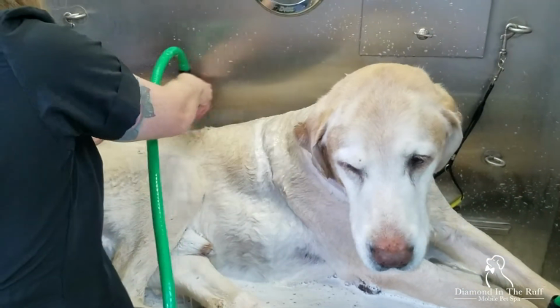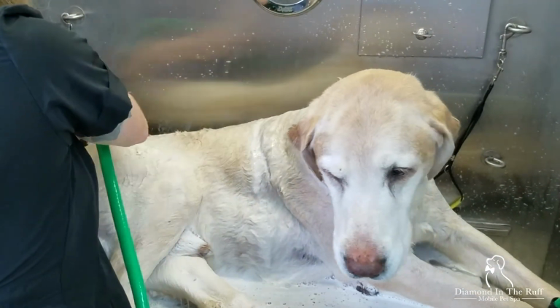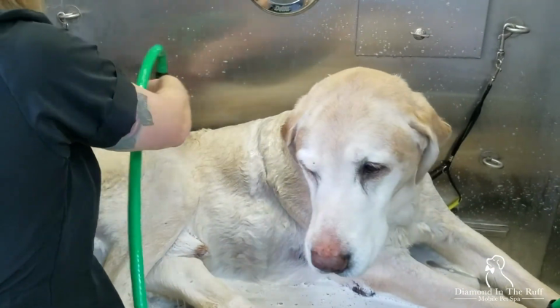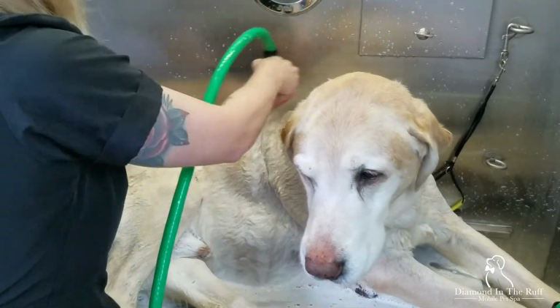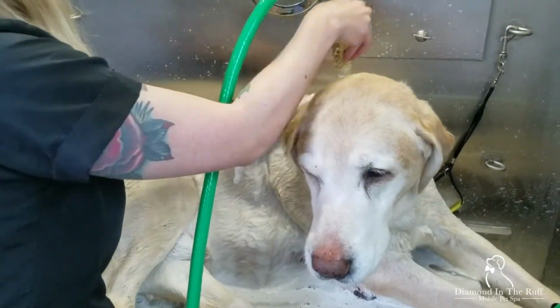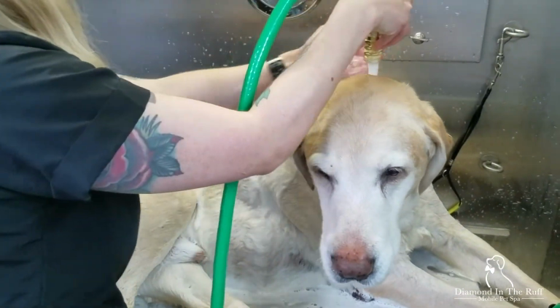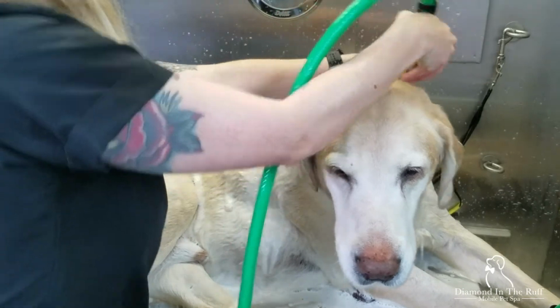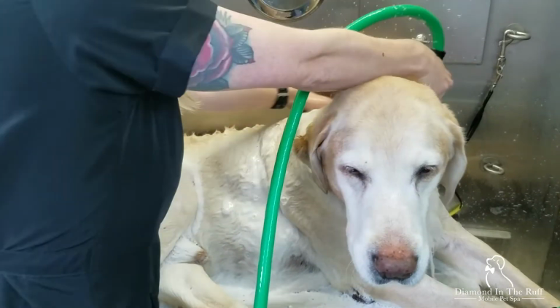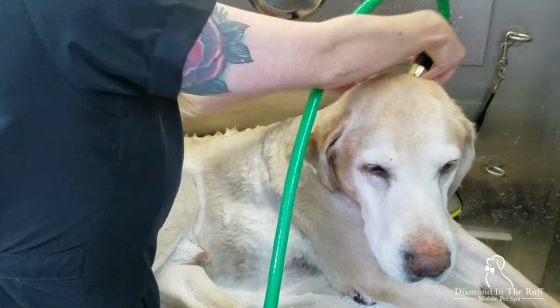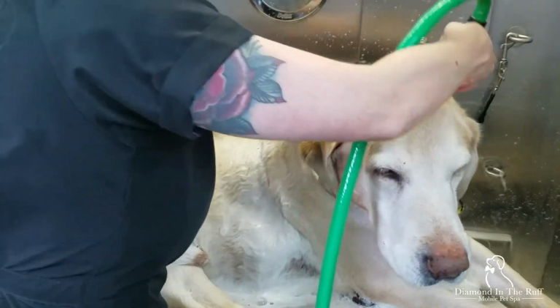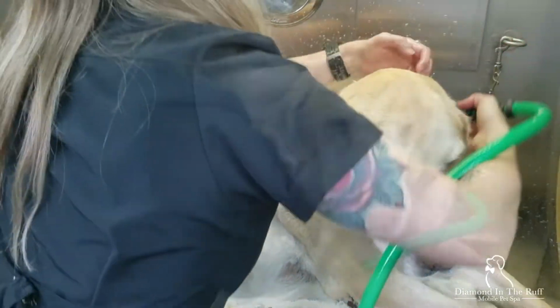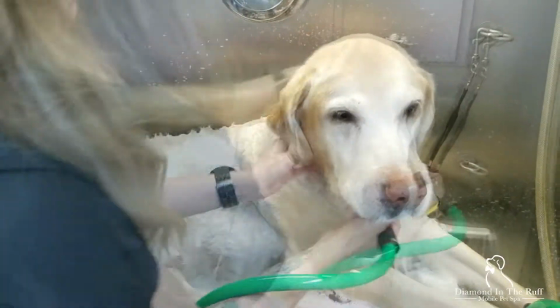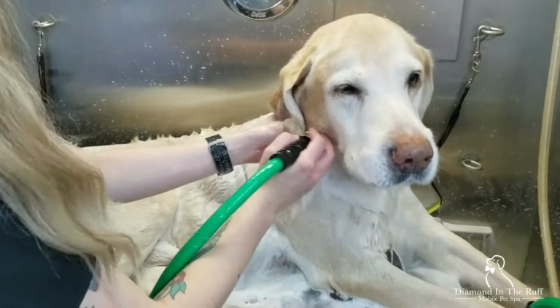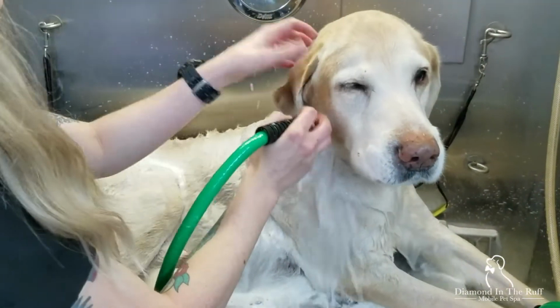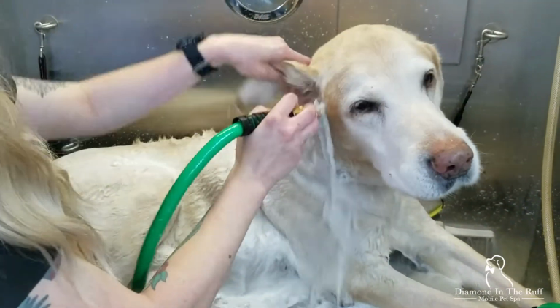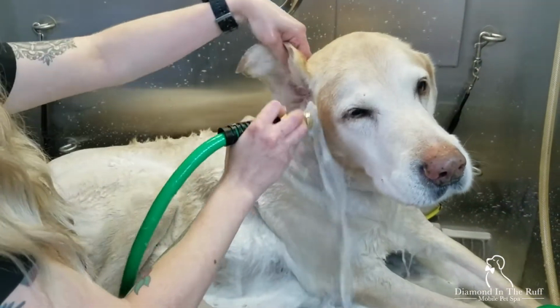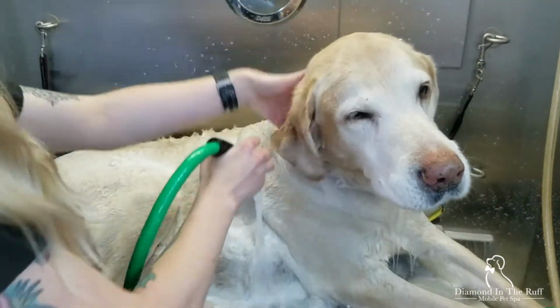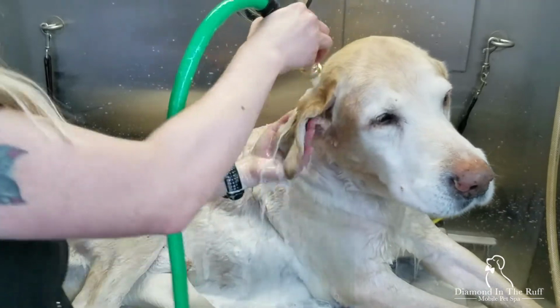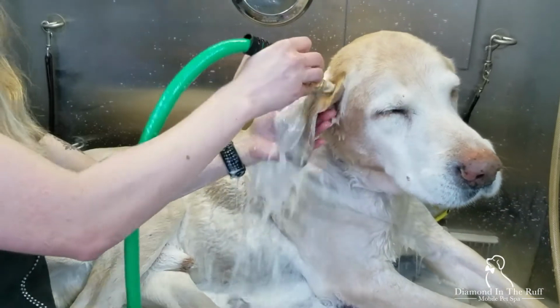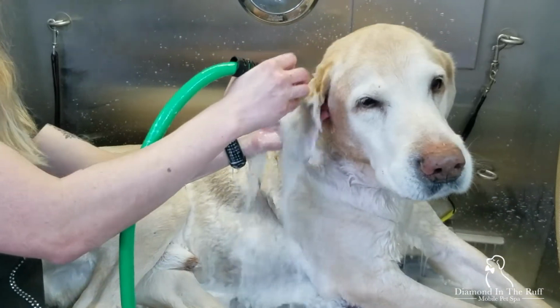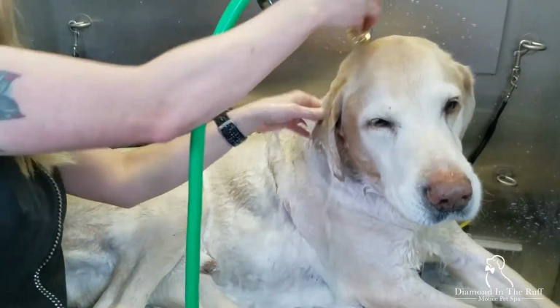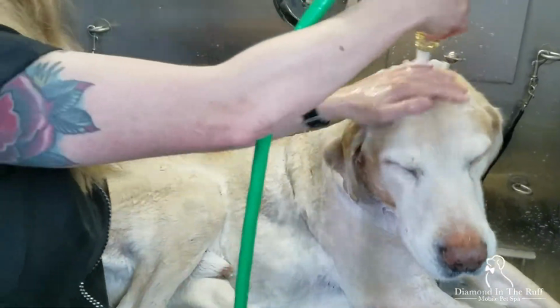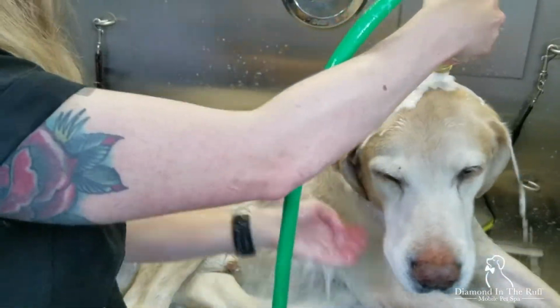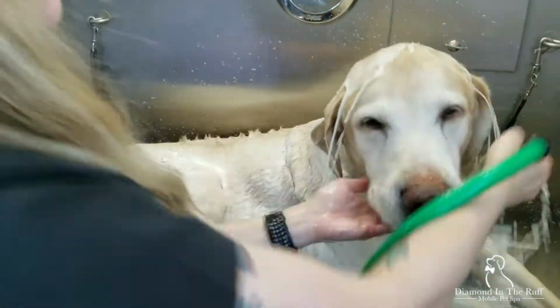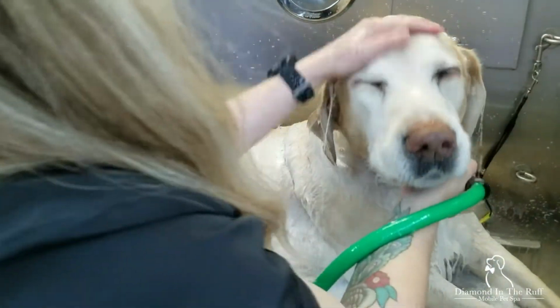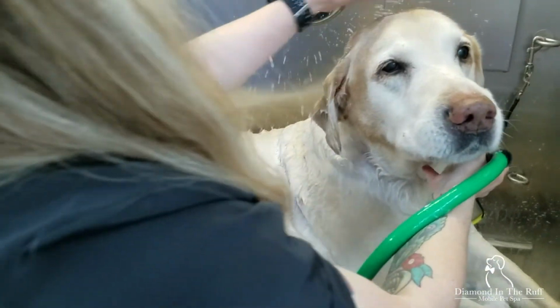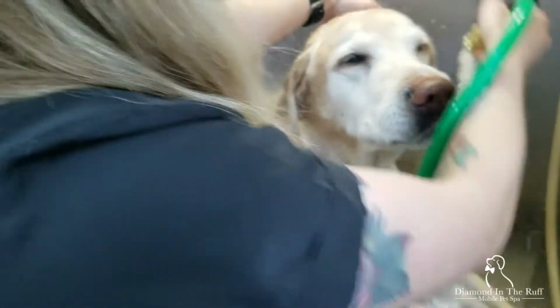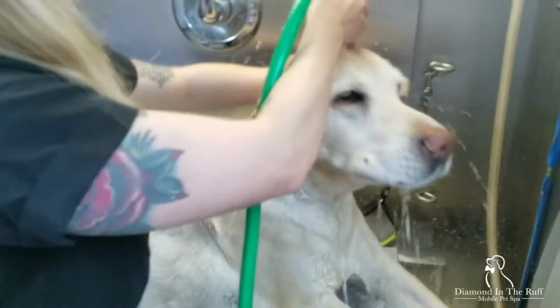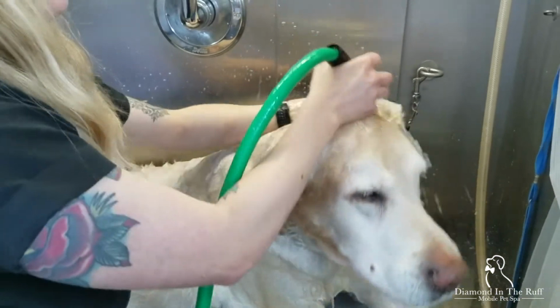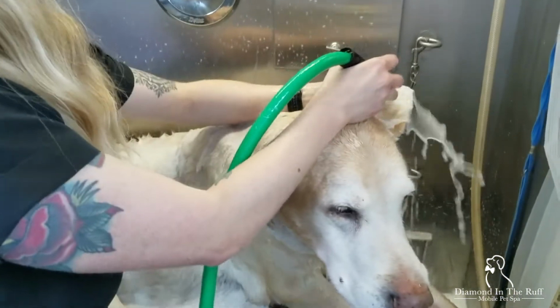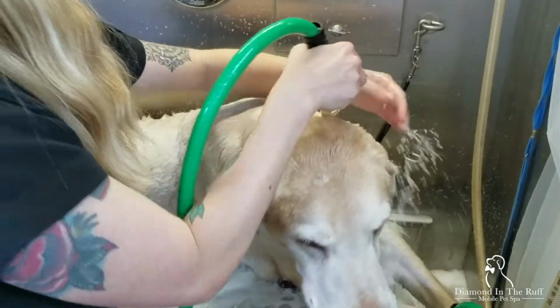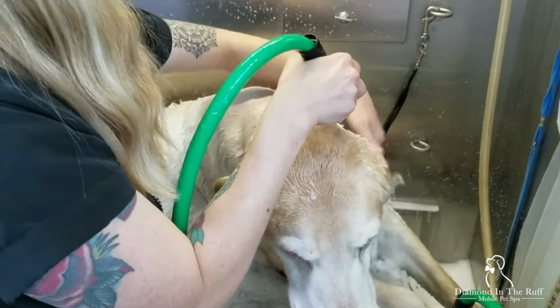Some dogs really find this therapeutic — they're really relaxed. She always hand washes the faces, or she'll run the hose nearby, but she hand washes faces and likes using a tearless shampoo on the face.